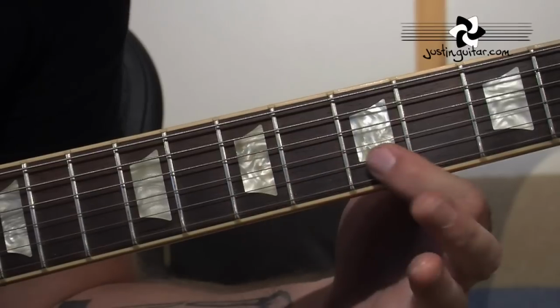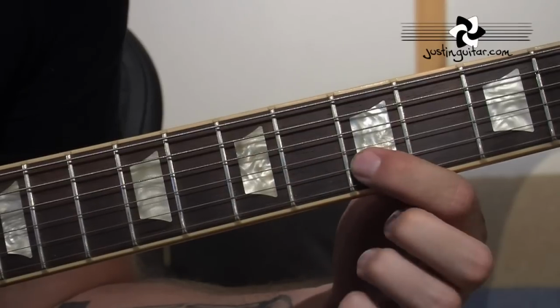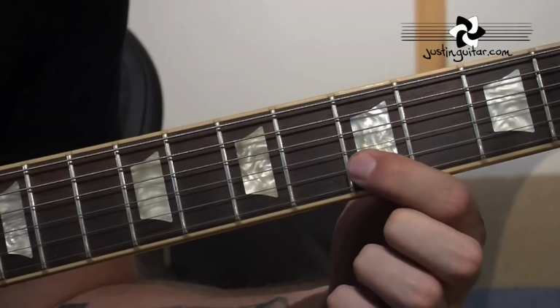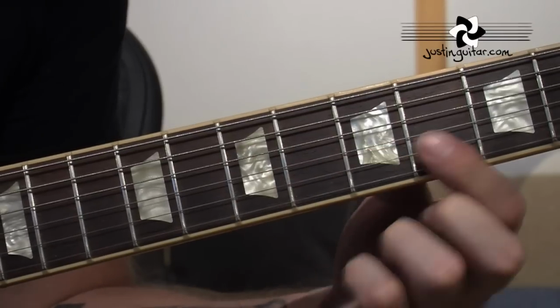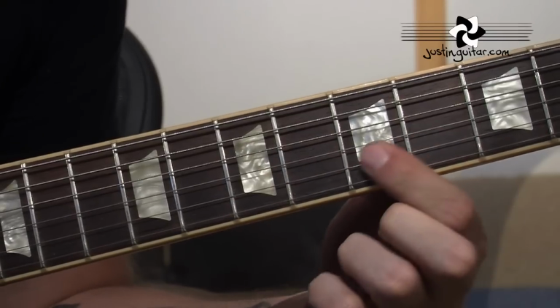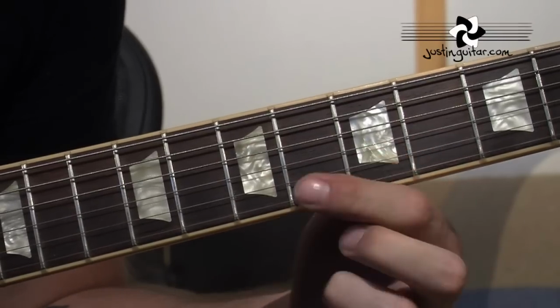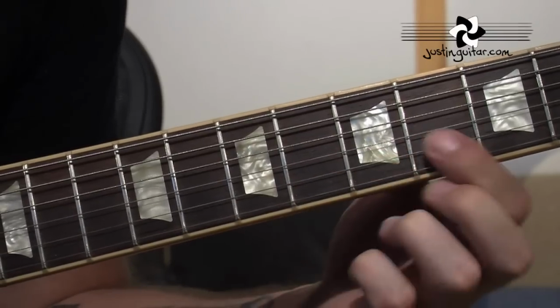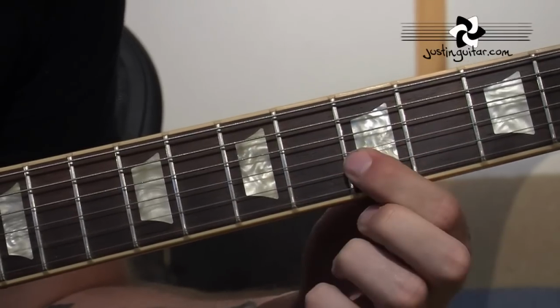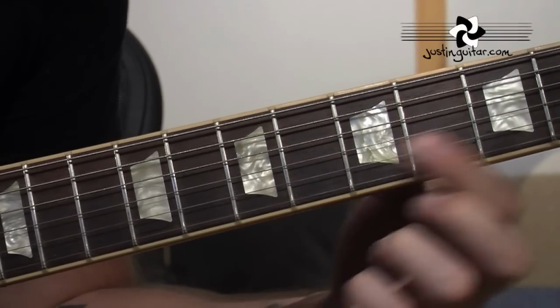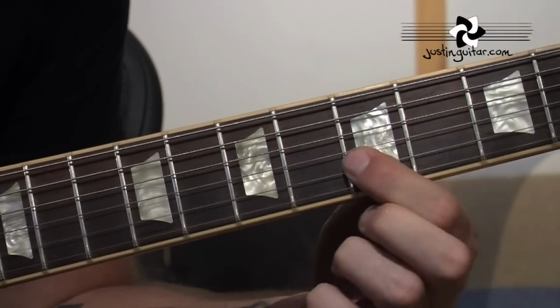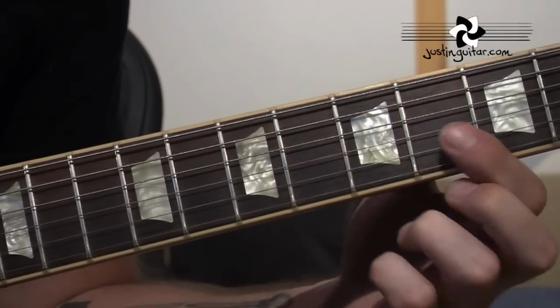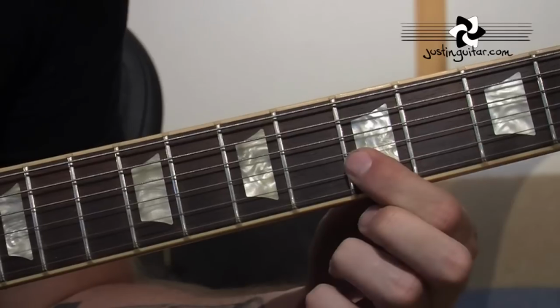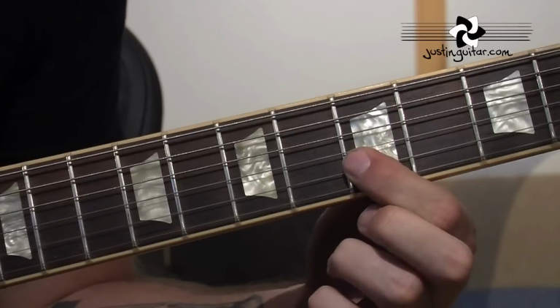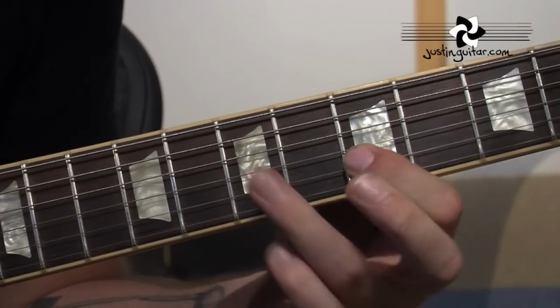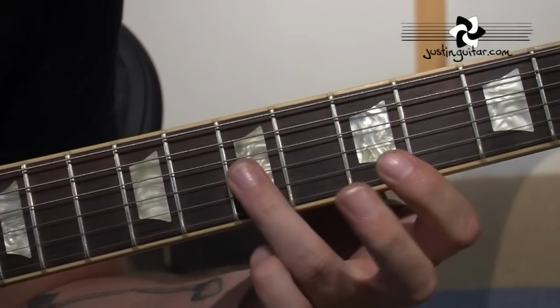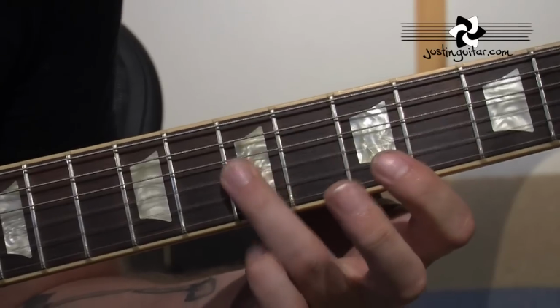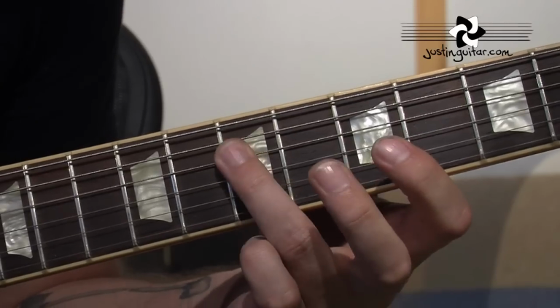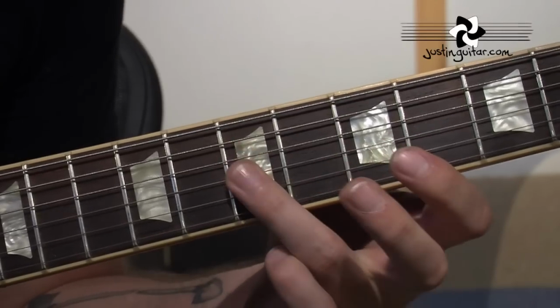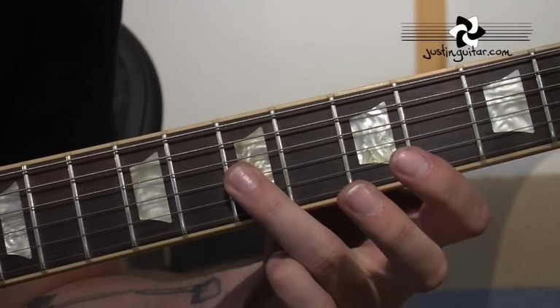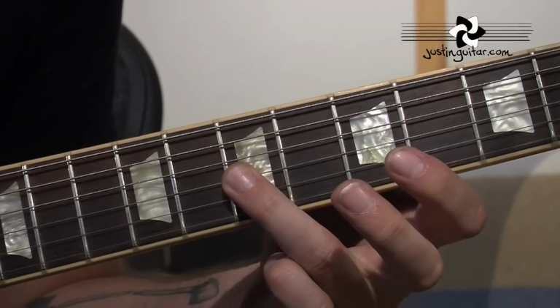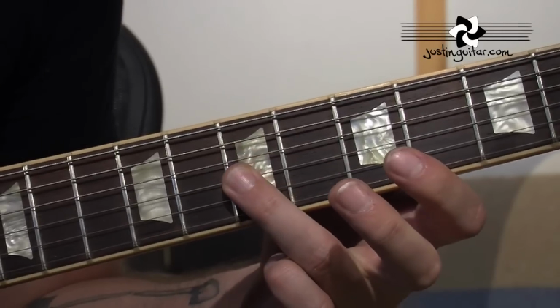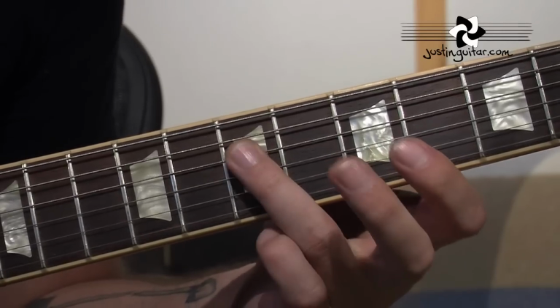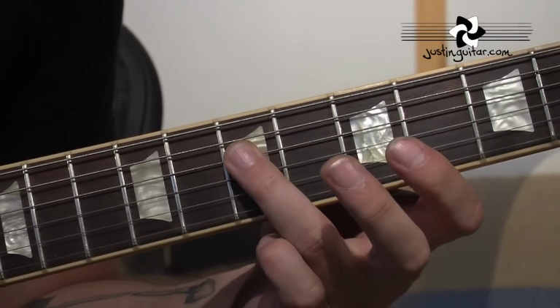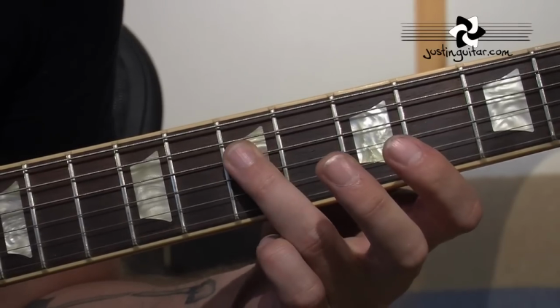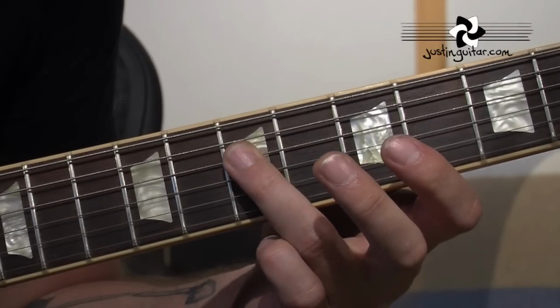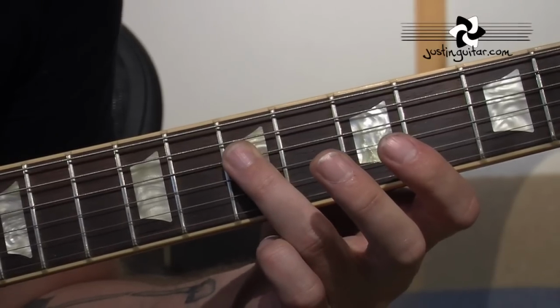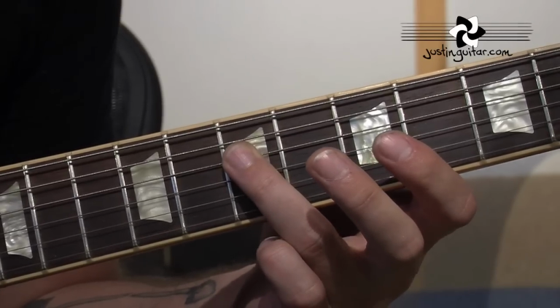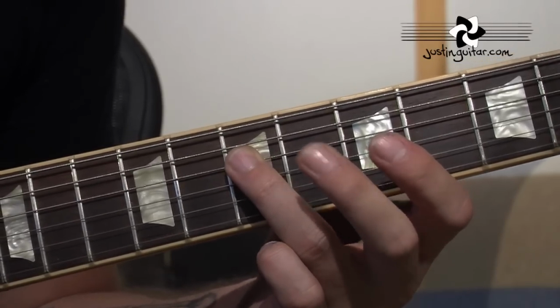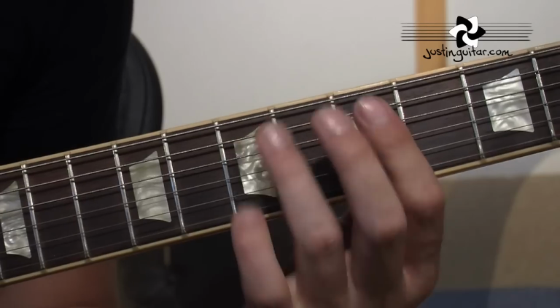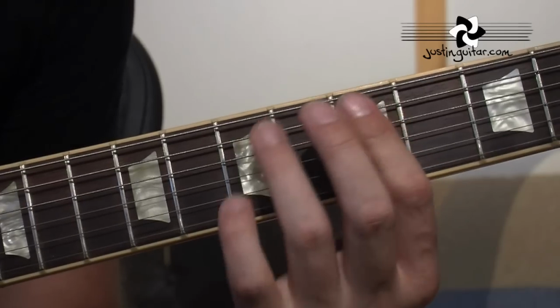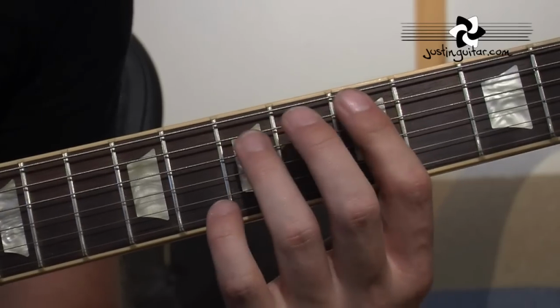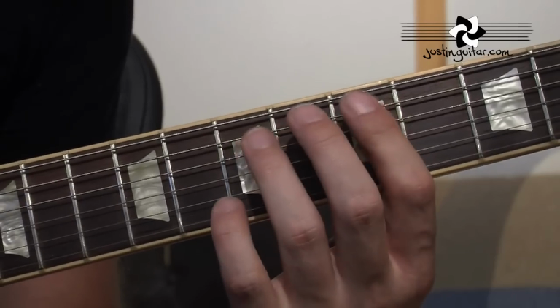Your 1st finger sliding up to the 5th fret — 3 times. Then 7th fret on the 3rd string, 7th fret on the 4th string. And that's your 8-bar sequence.